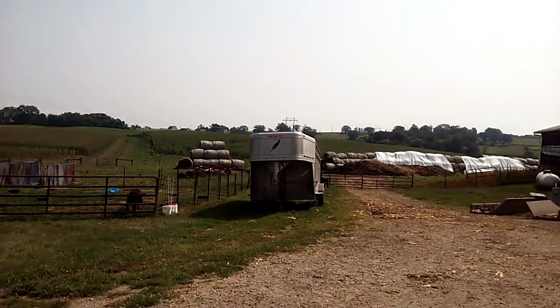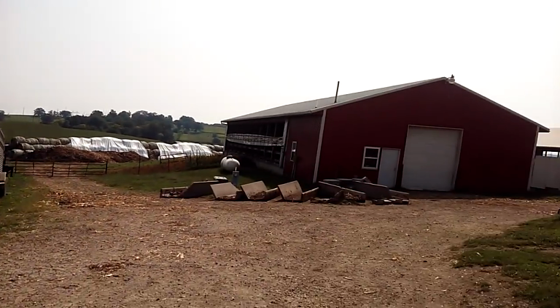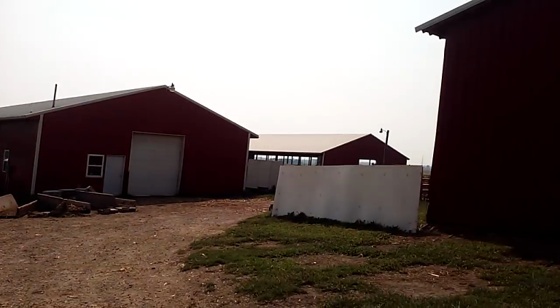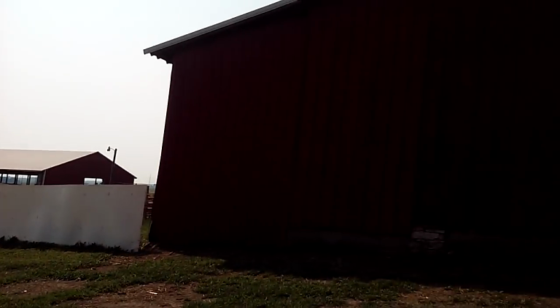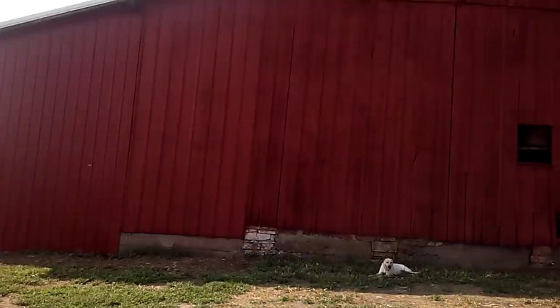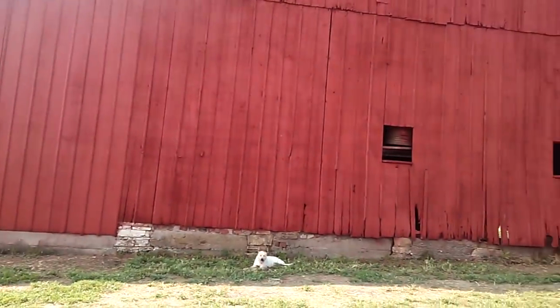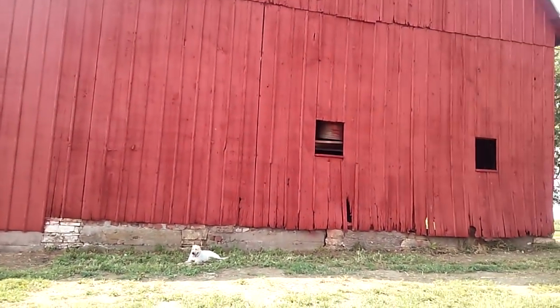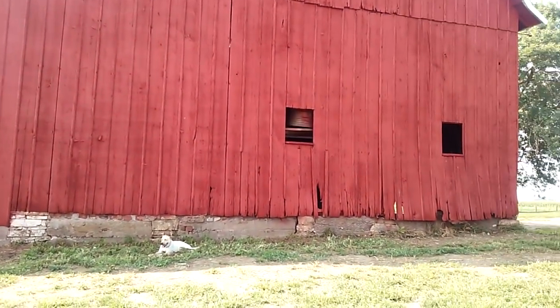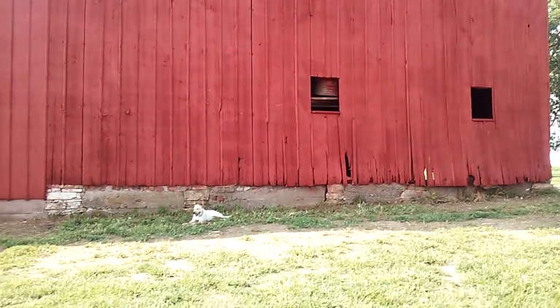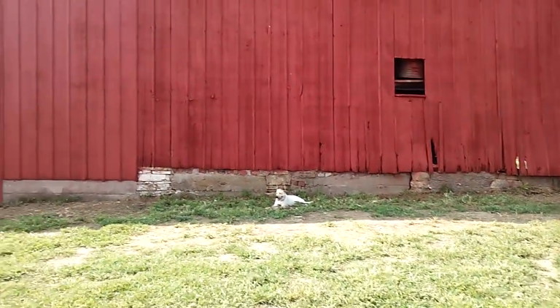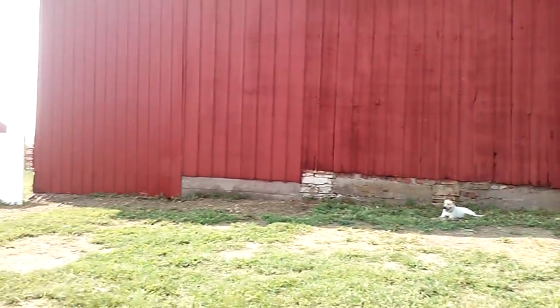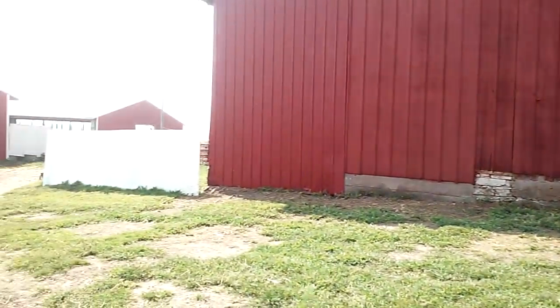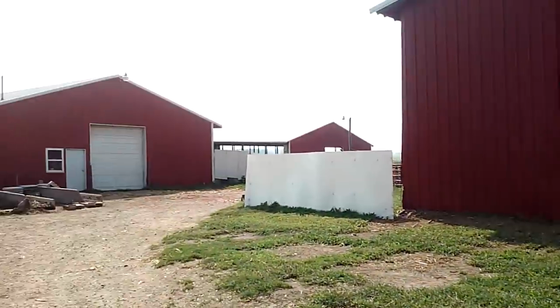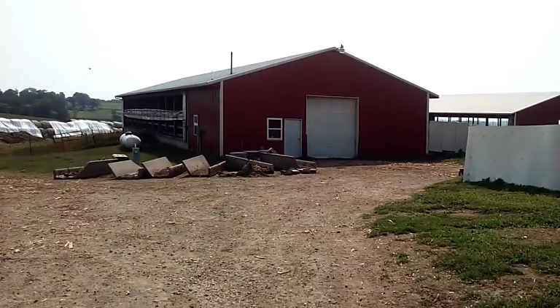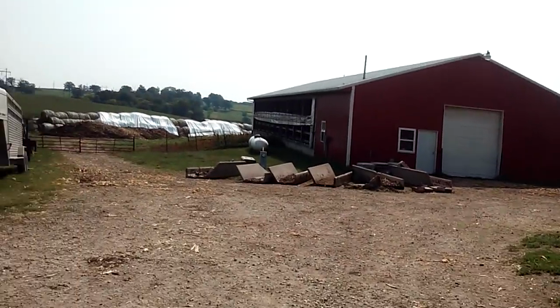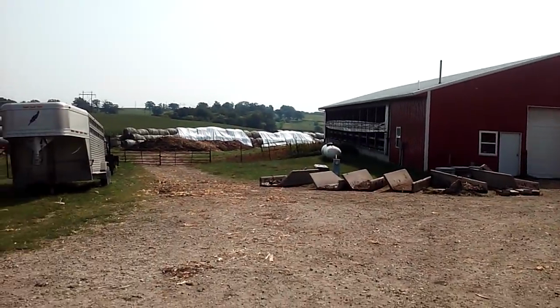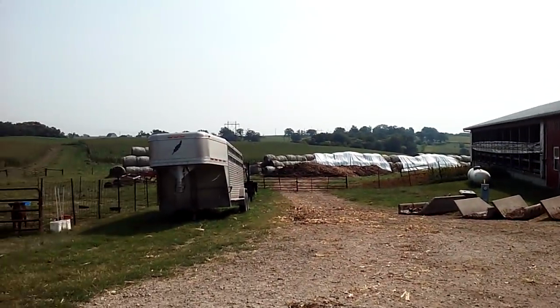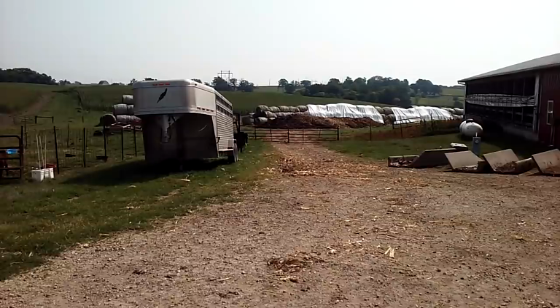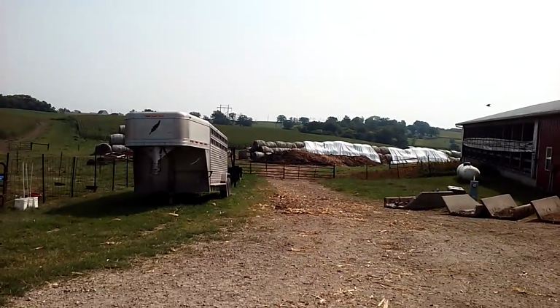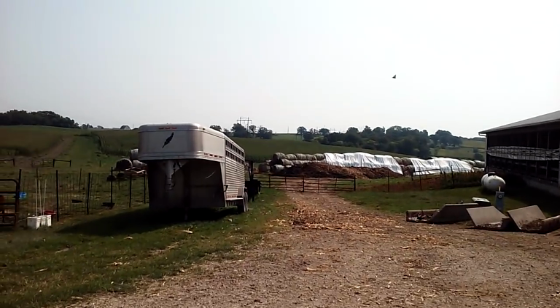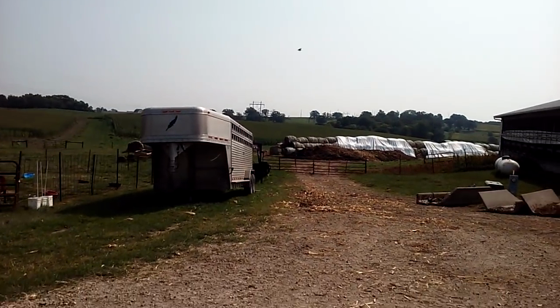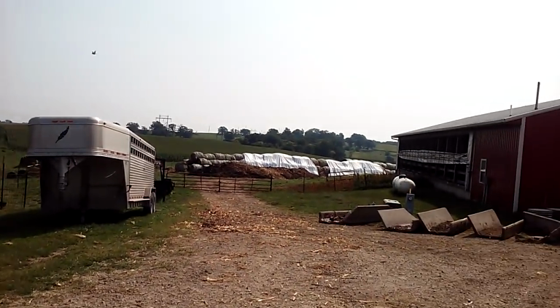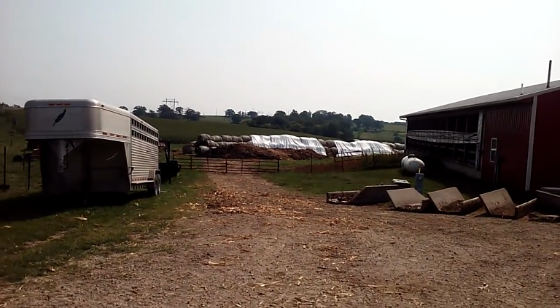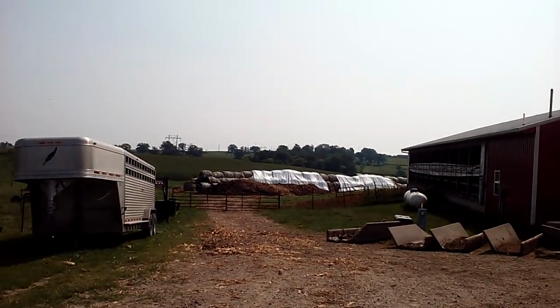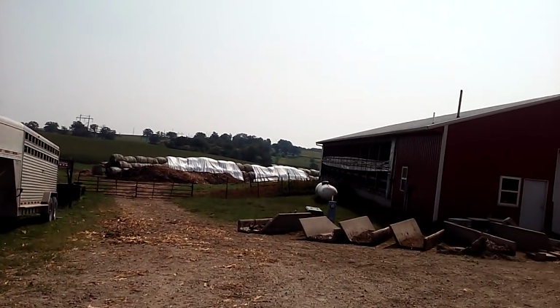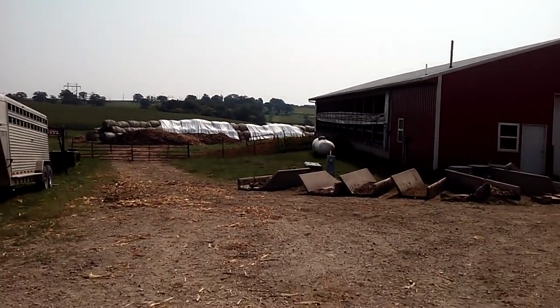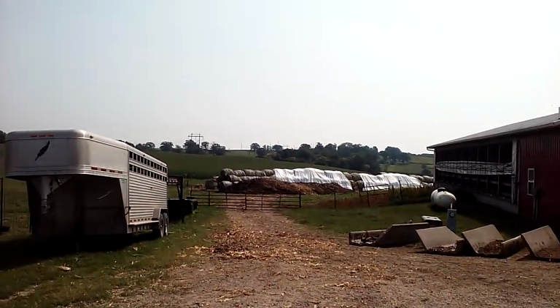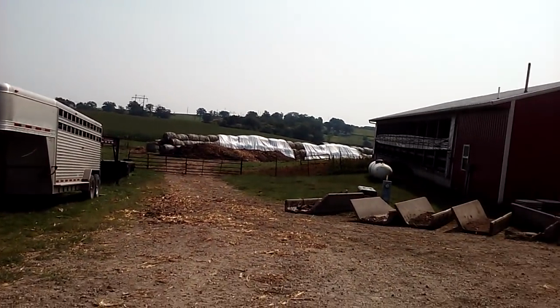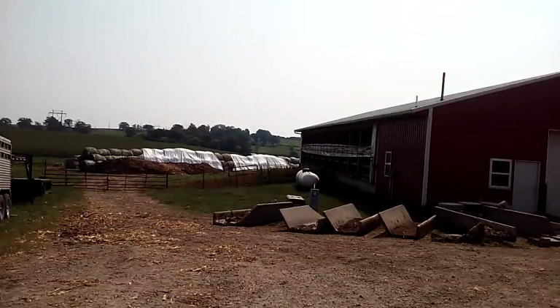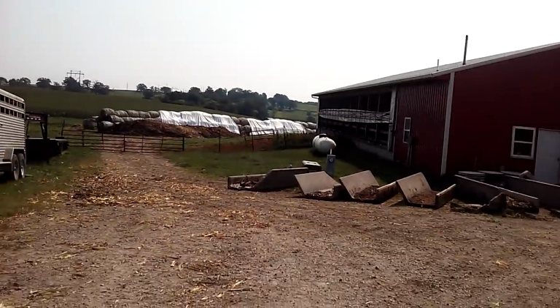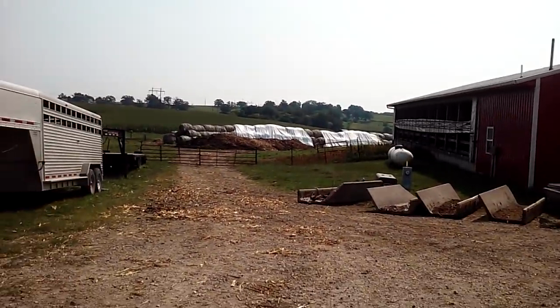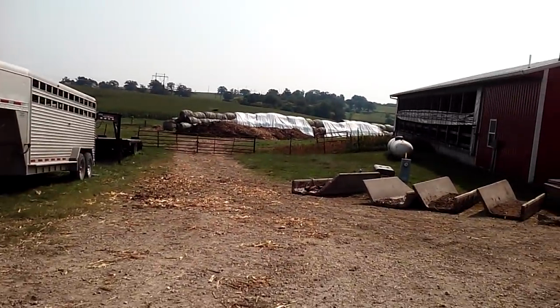Yes, the barns are shiny red now. I need to put my windows back in — I took them out so they wouldn't get painted over. These guys did a really good job; there's no overspray.